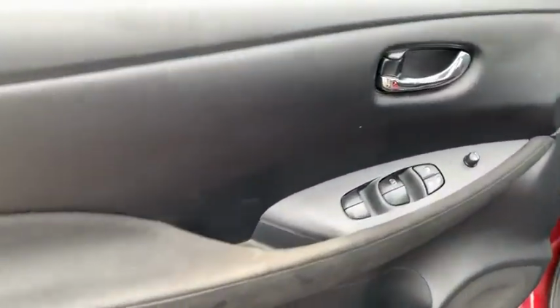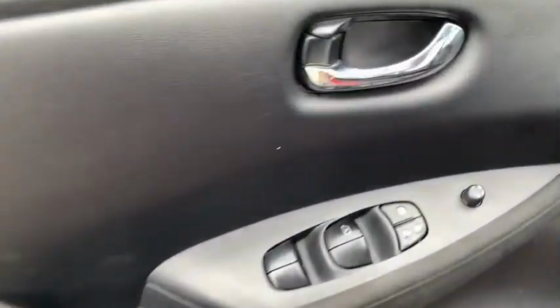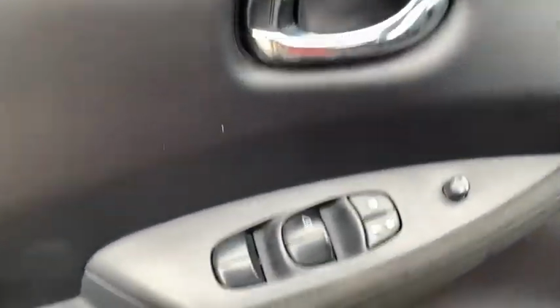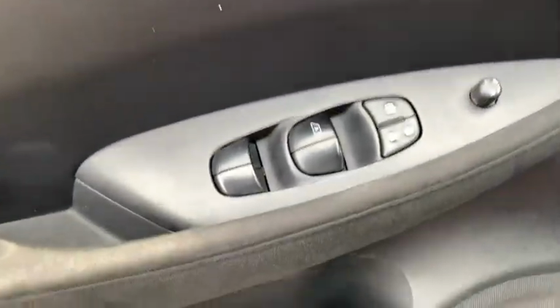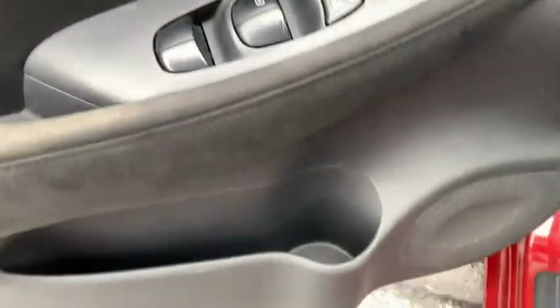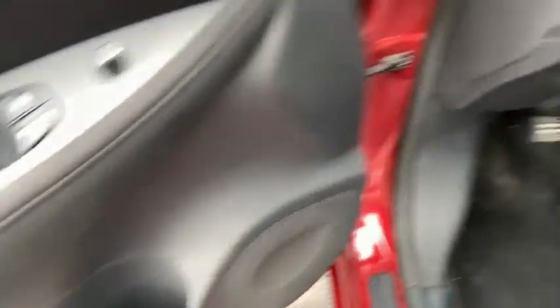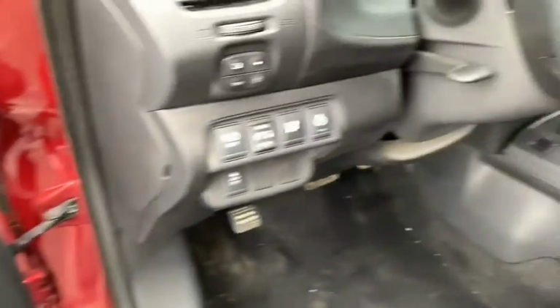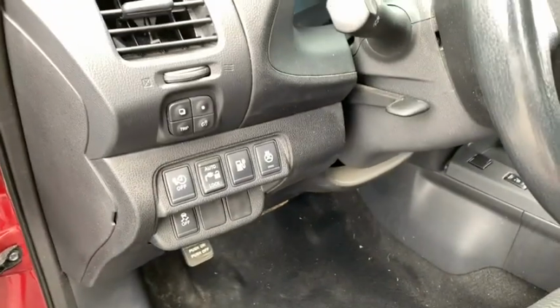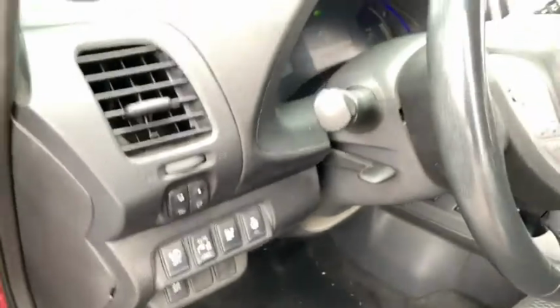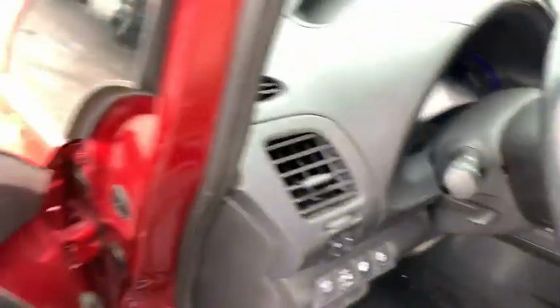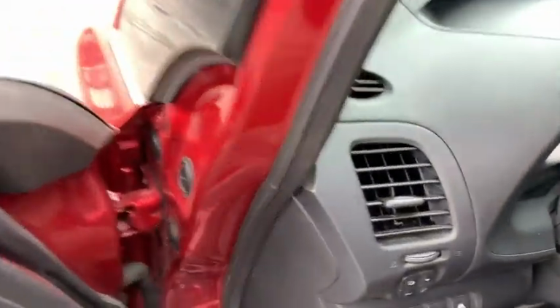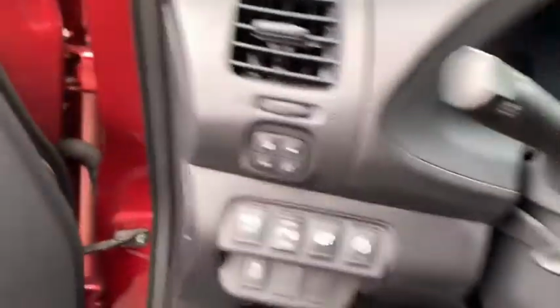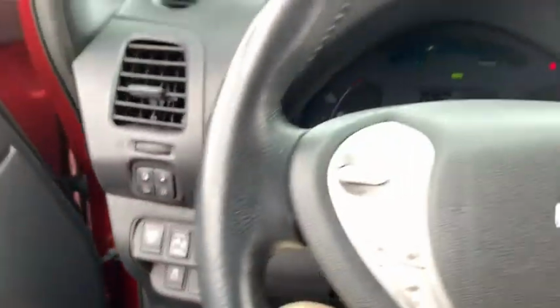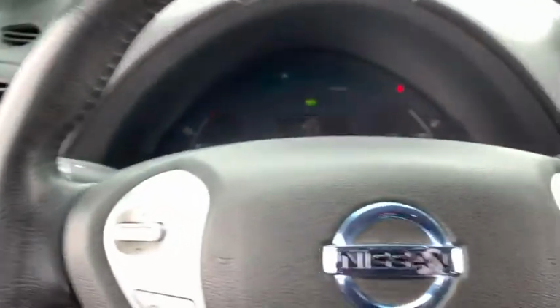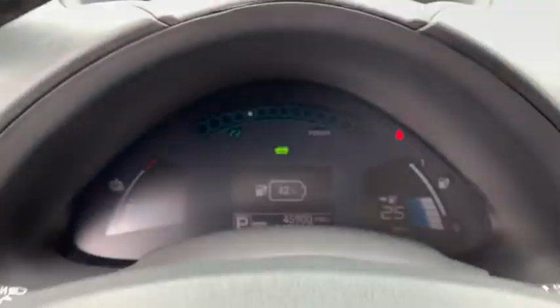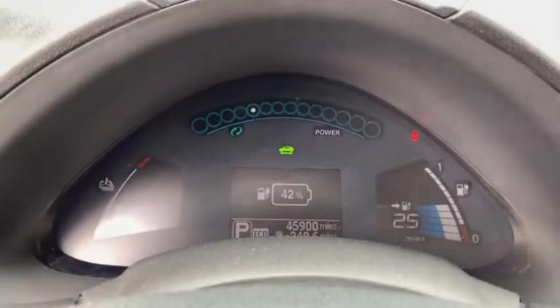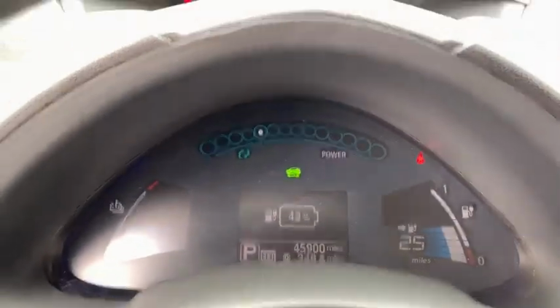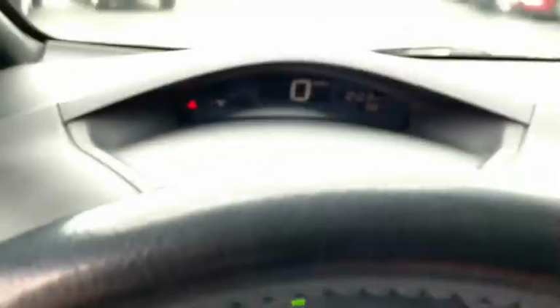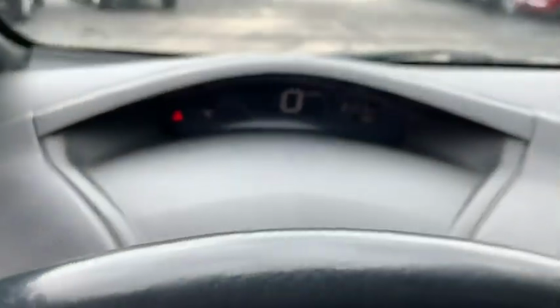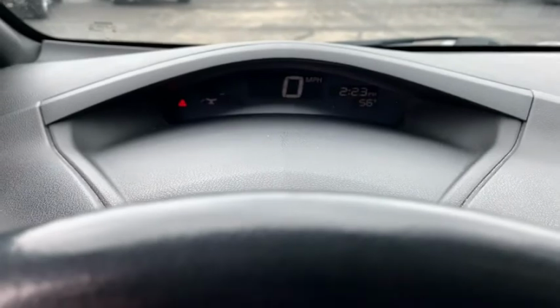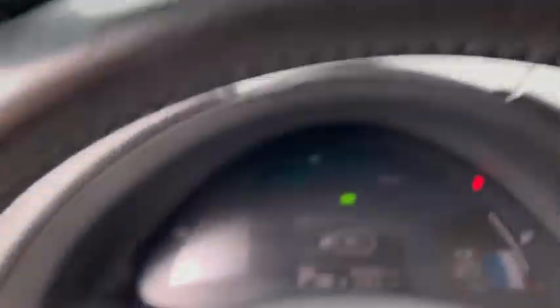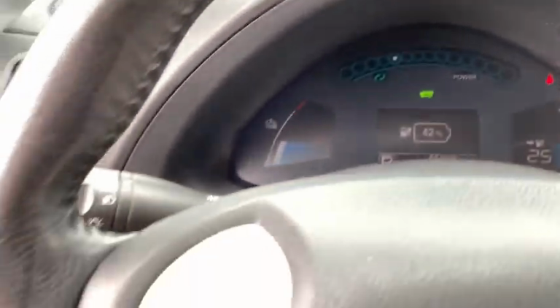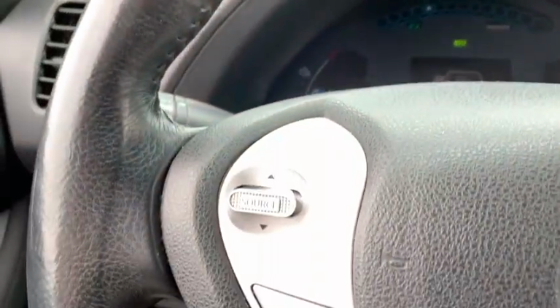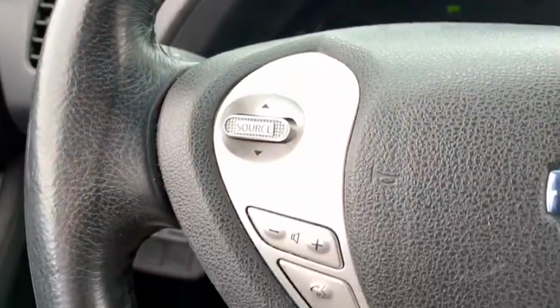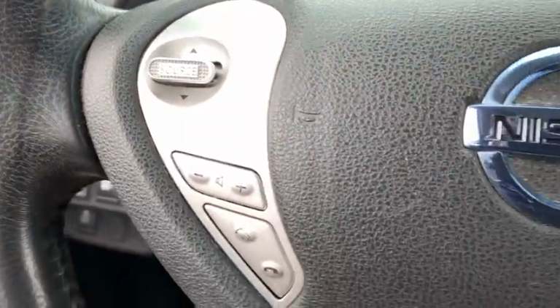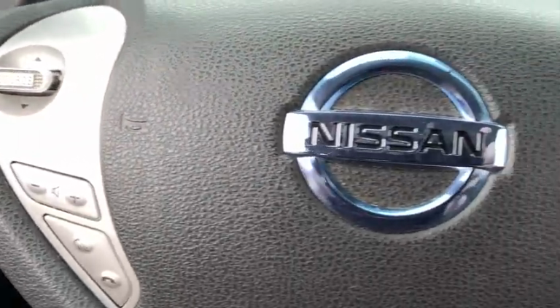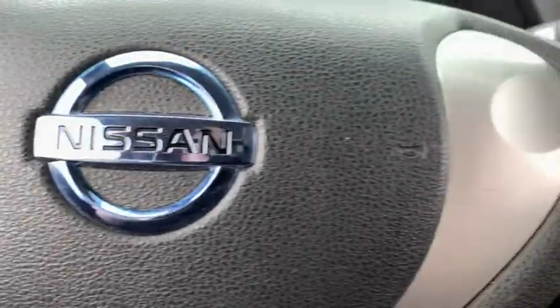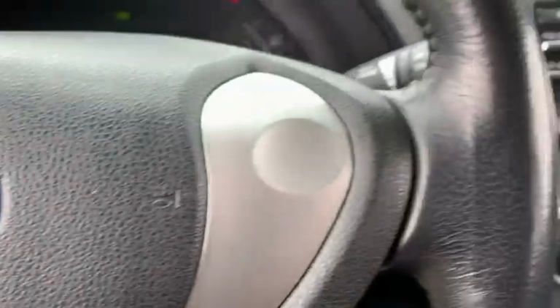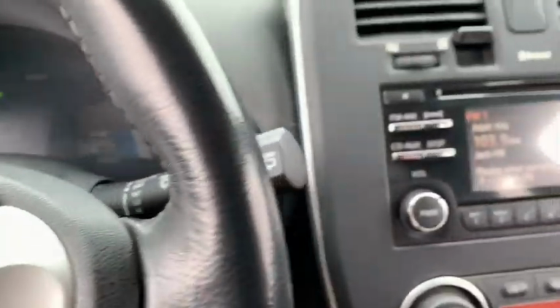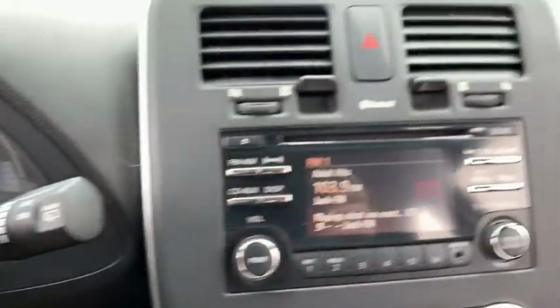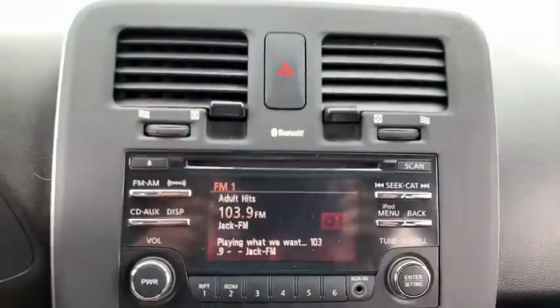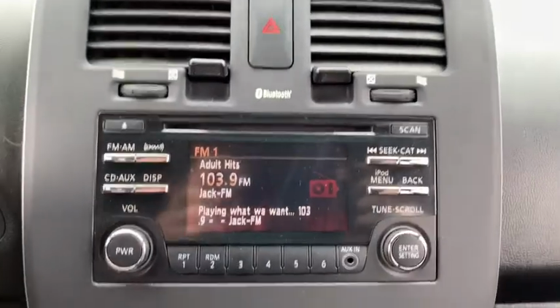This vehicle has less than 50,000 miles. Here are some of this vehicle's great options: traction control, dual airbags, leather-wrapped steering wheel, power steering, four-wheel disc brakes, security system, CD player, heated steering wheel.